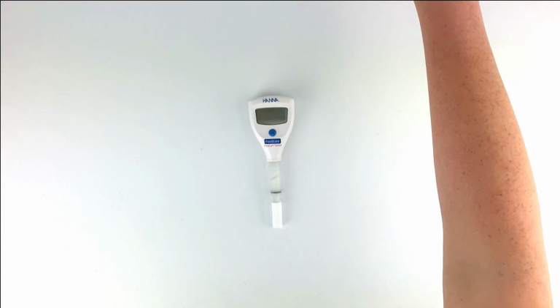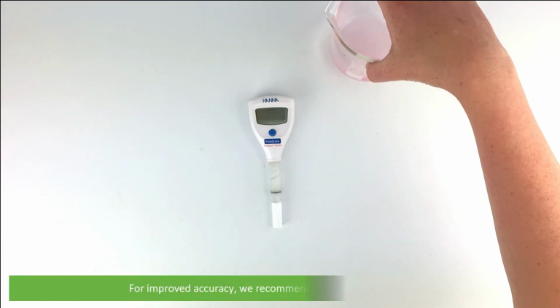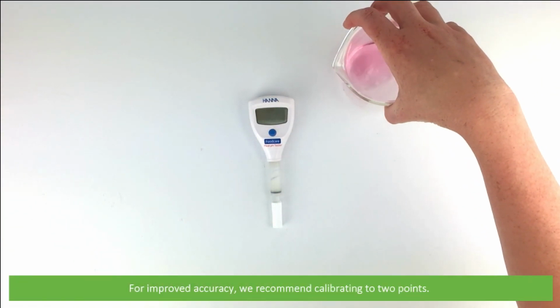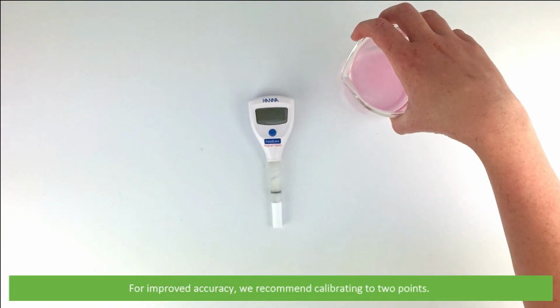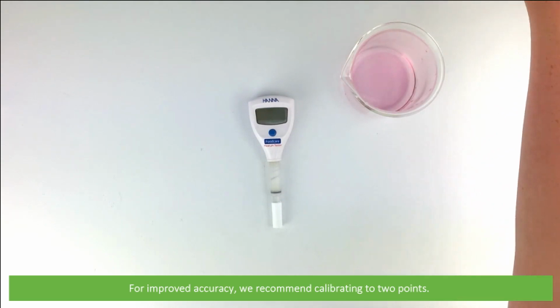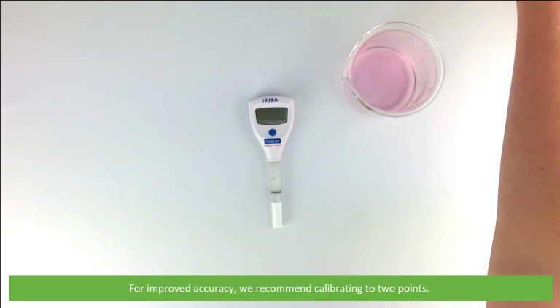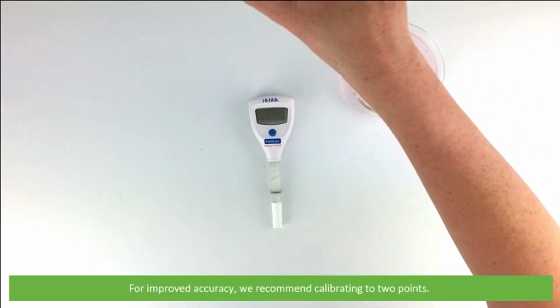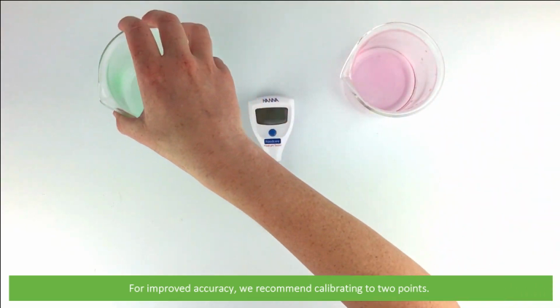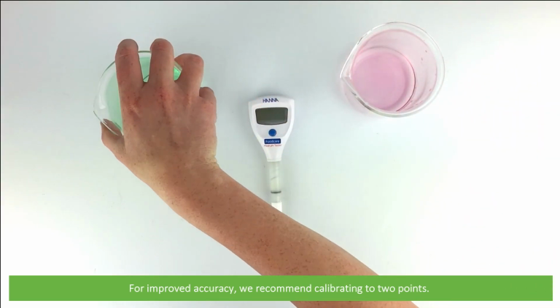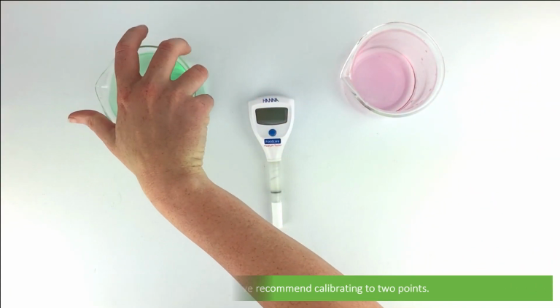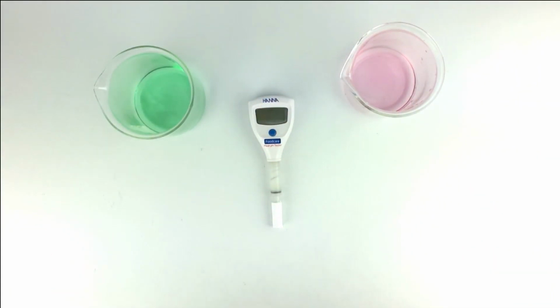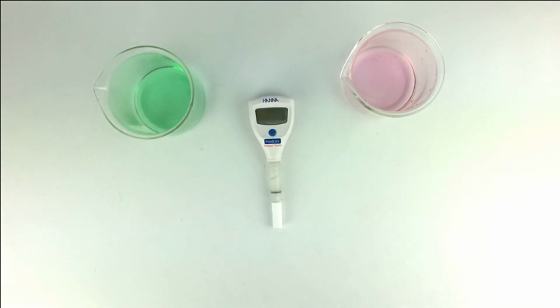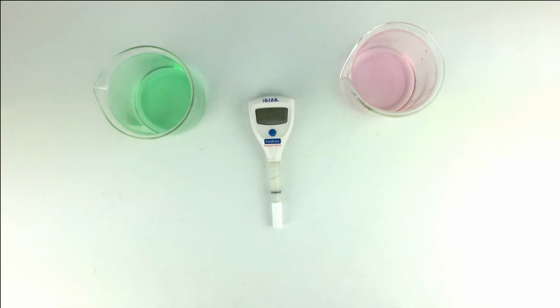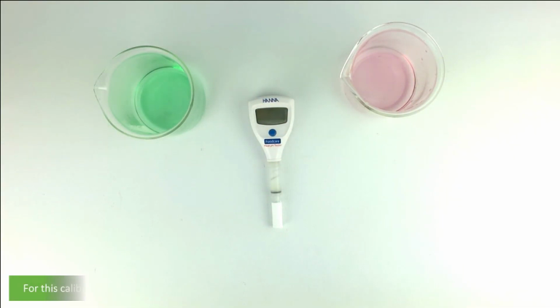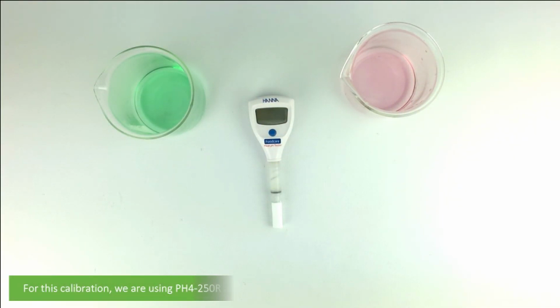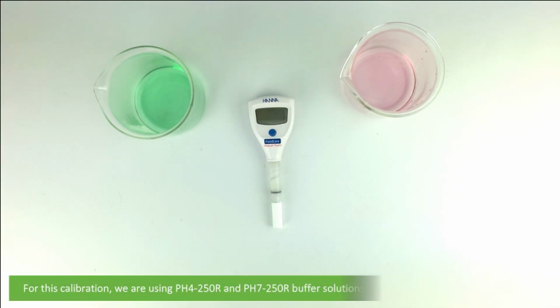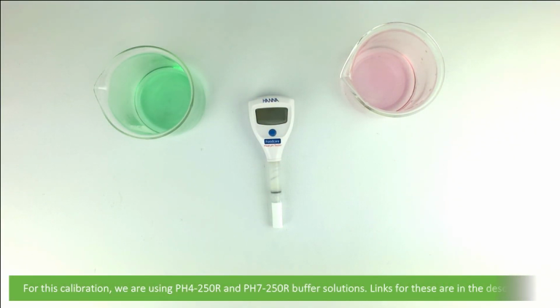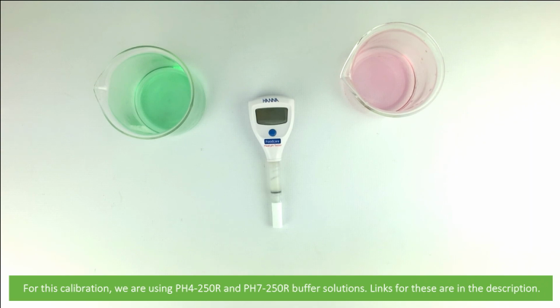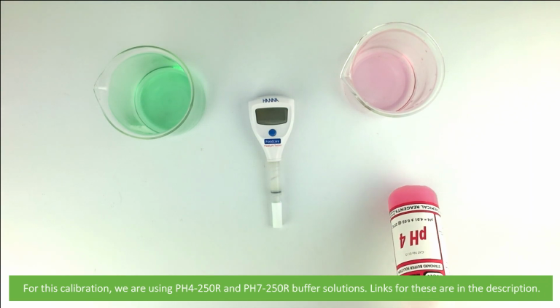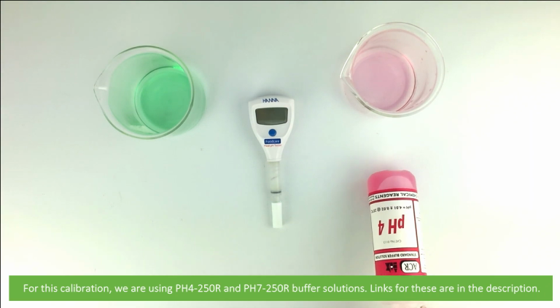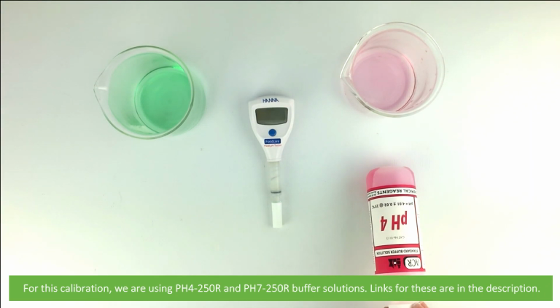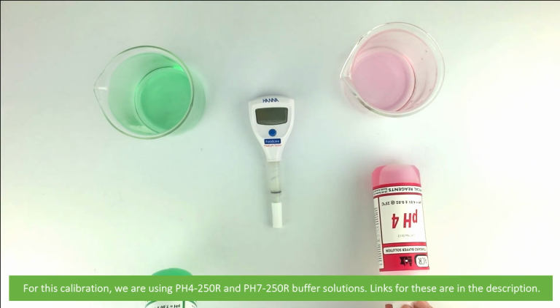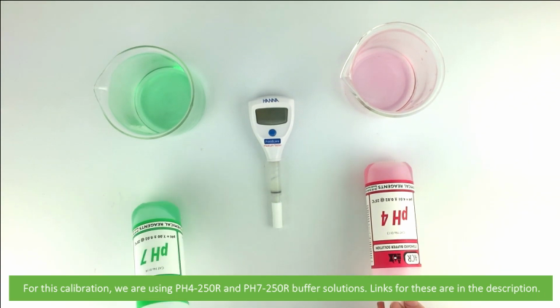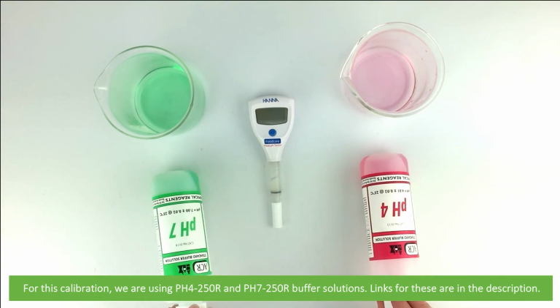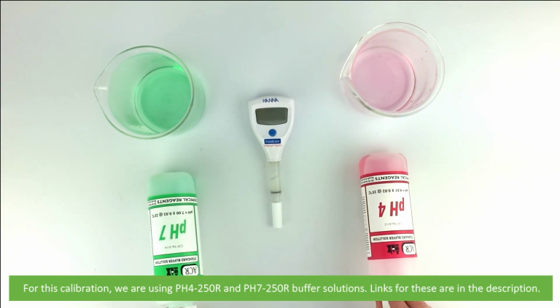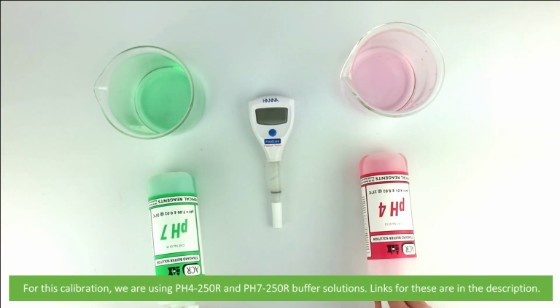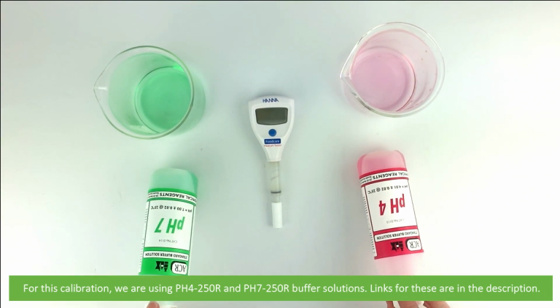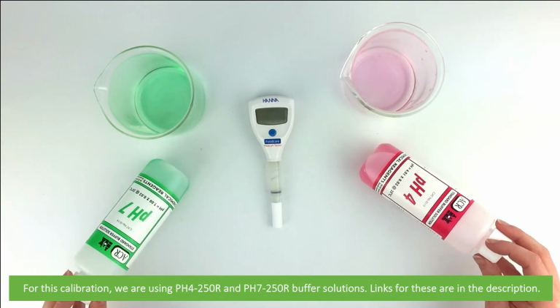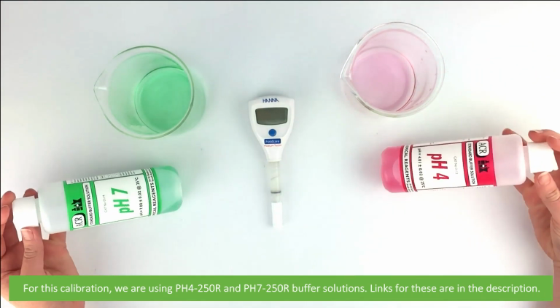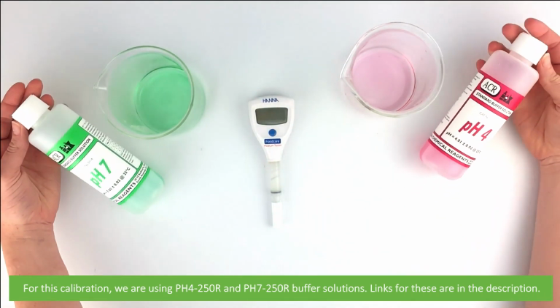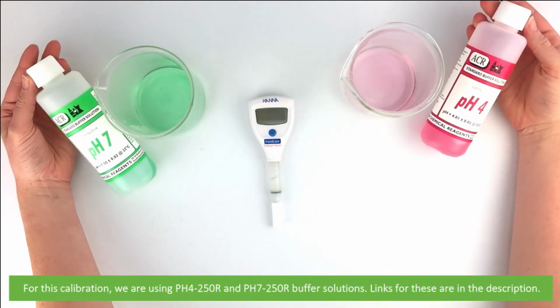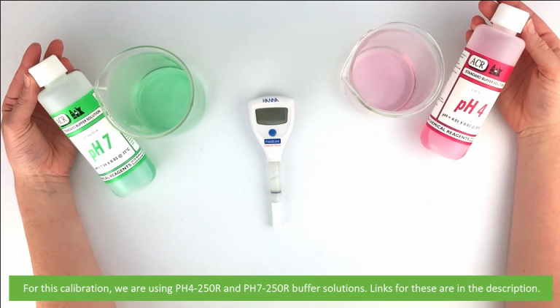For improved accuracy we recommend calibrating to two points. For this calibration we are using PH4 250R and PH7 250R buffer solutions. Links for these are in the description.